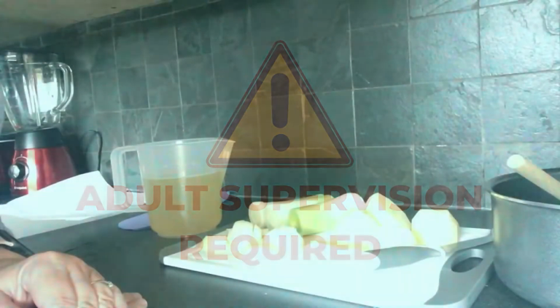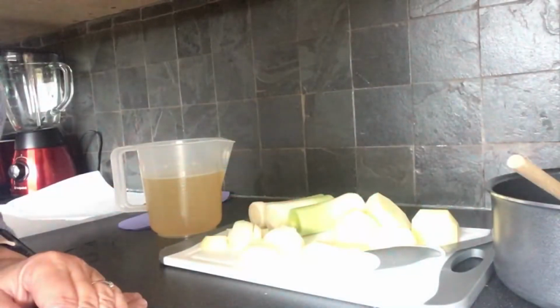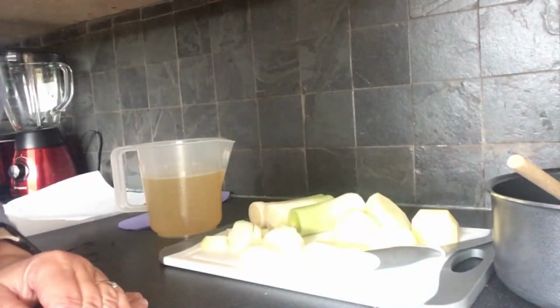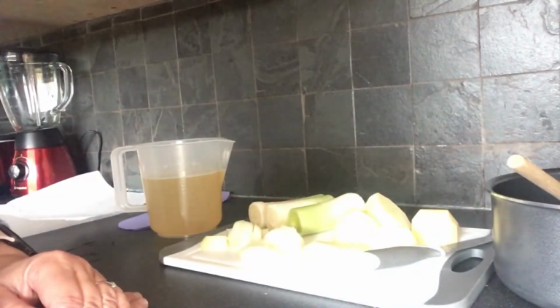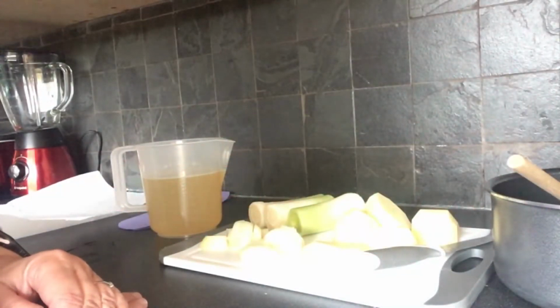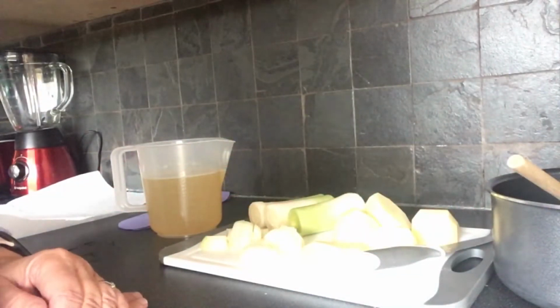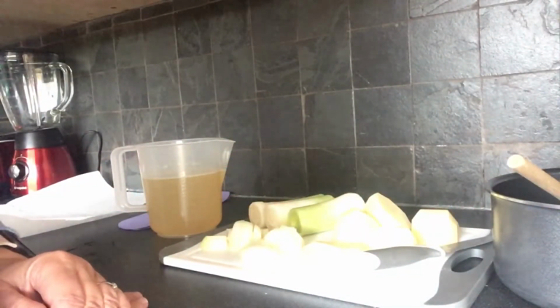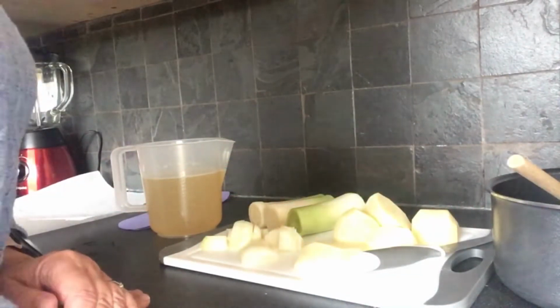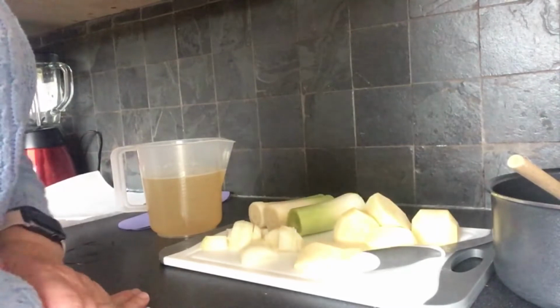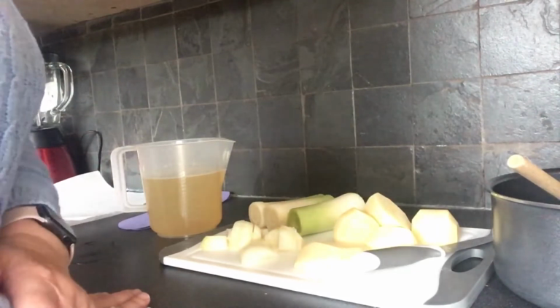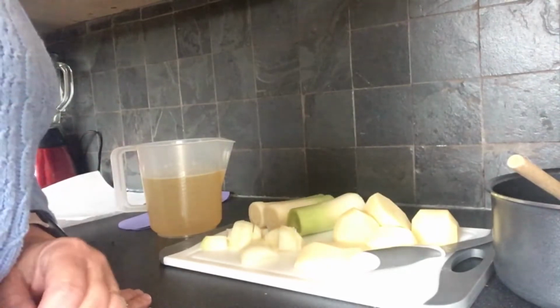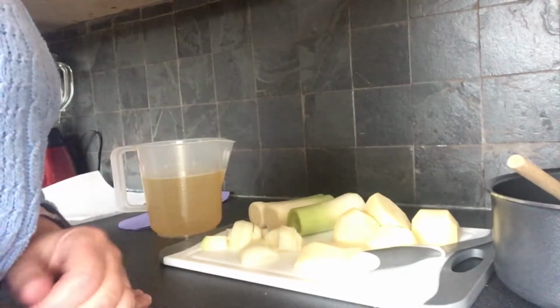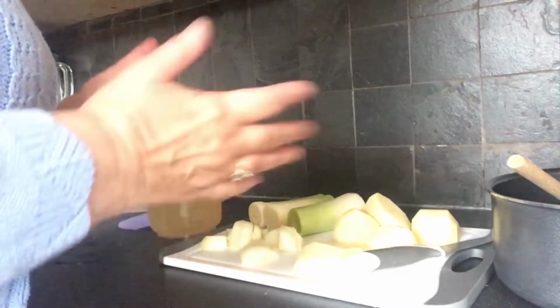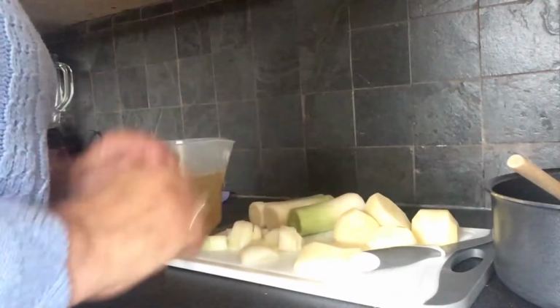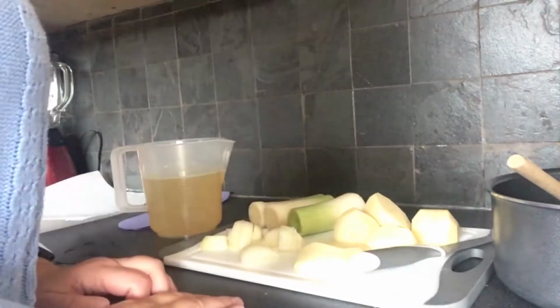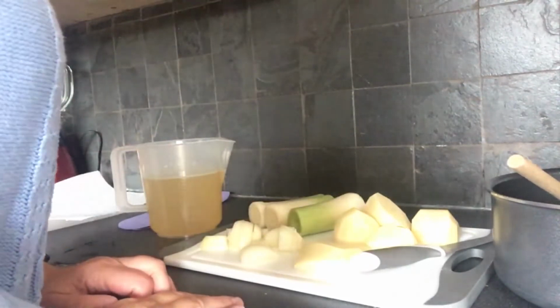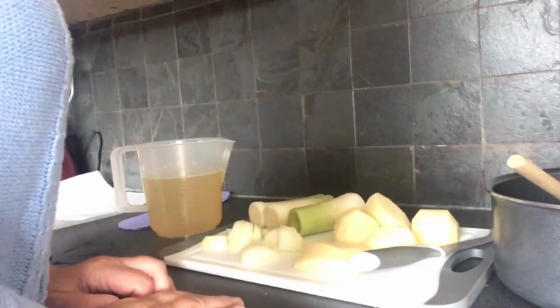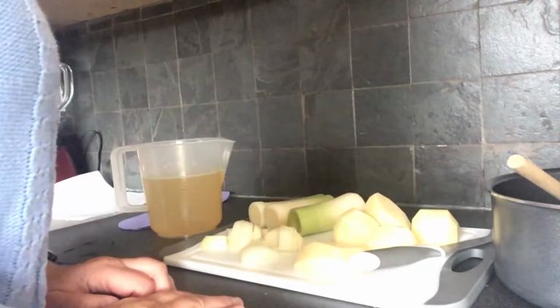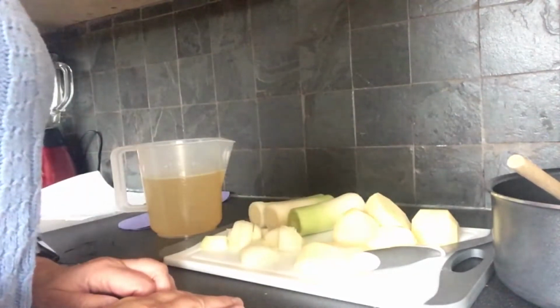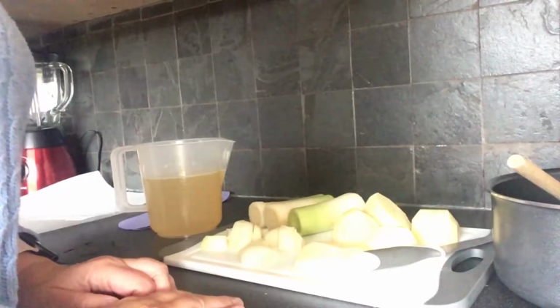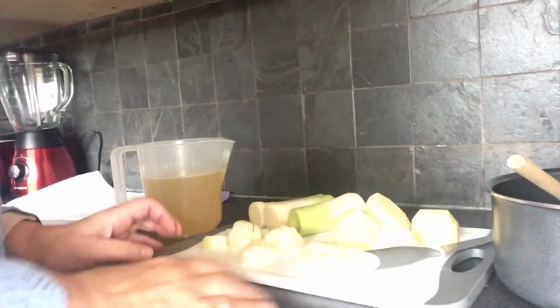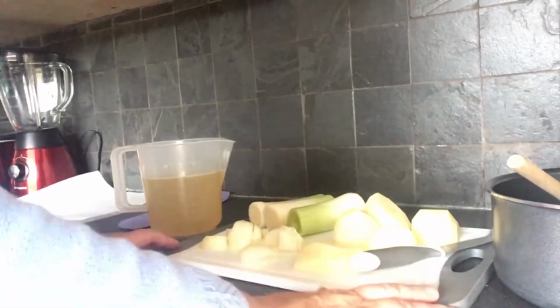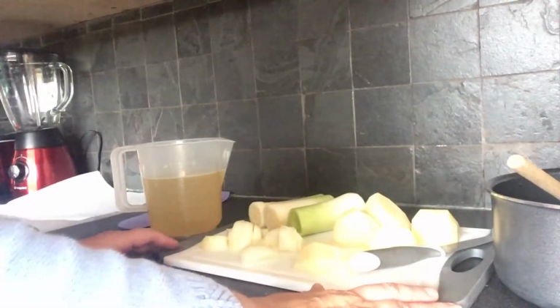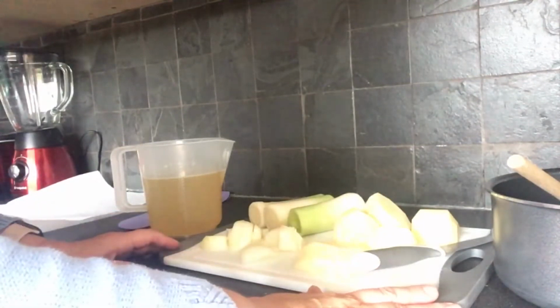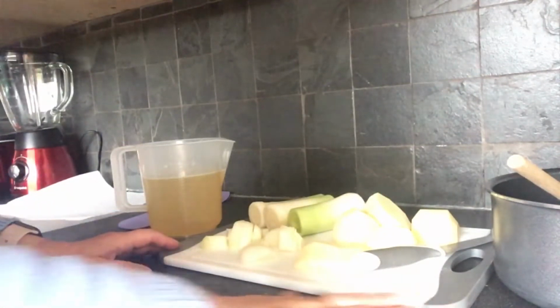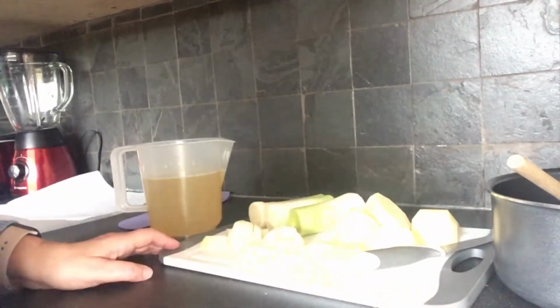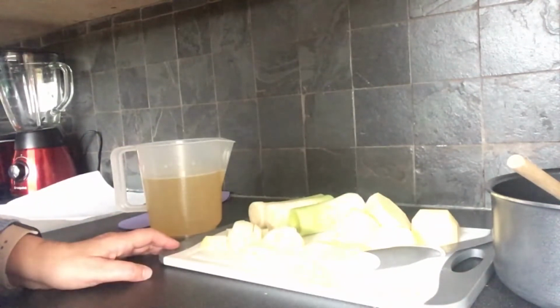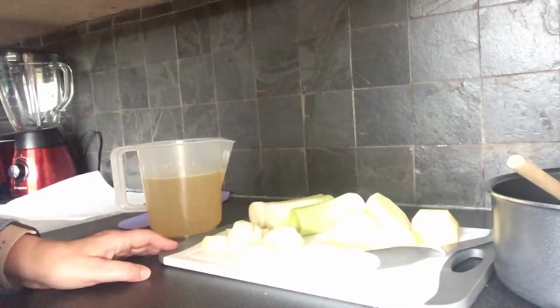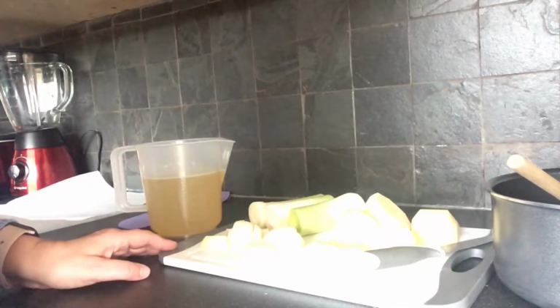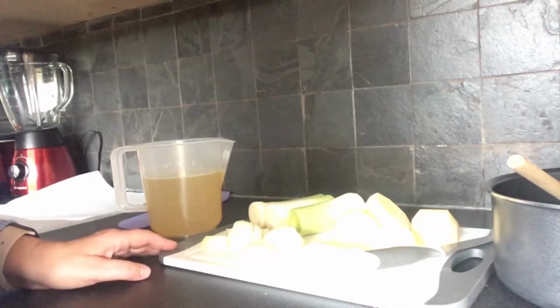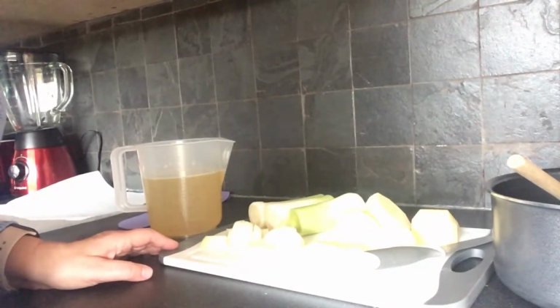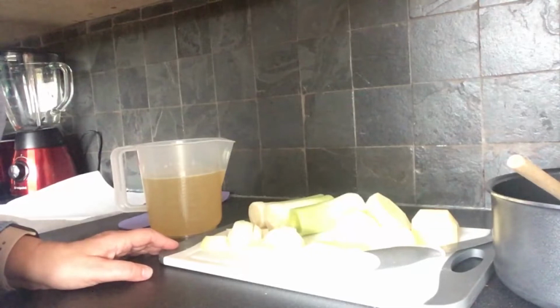Good afternoon everyone, my name is Isabel, I'm from Cowdenbeath Library. Welcome to my kitchen. Today I'm going to be making potato and leek soup. This is a wee change from my baking, but it's very simple to do and it's something the kids enjoy doing as long as they're careful when they chop.